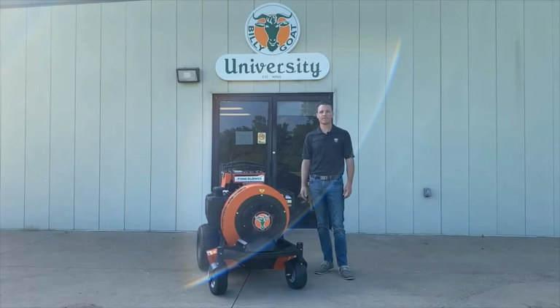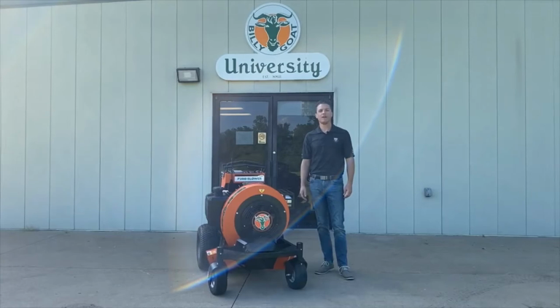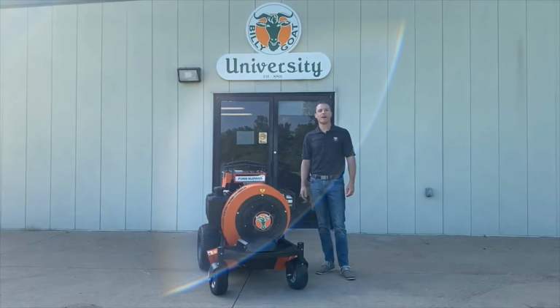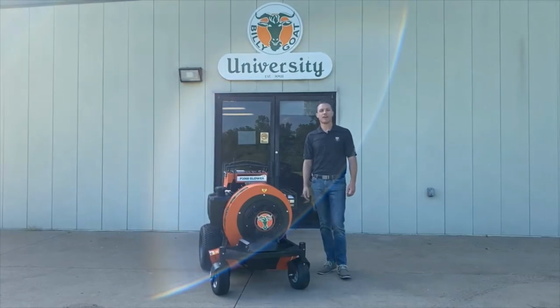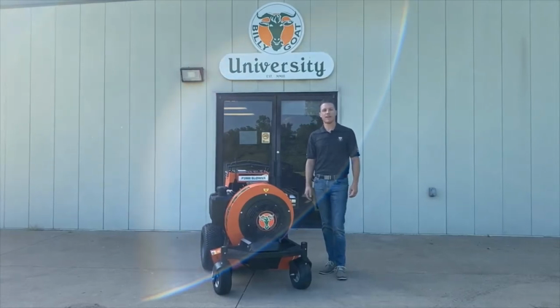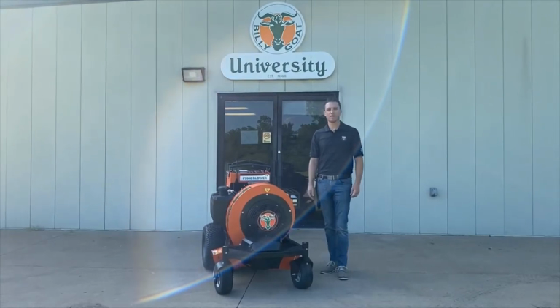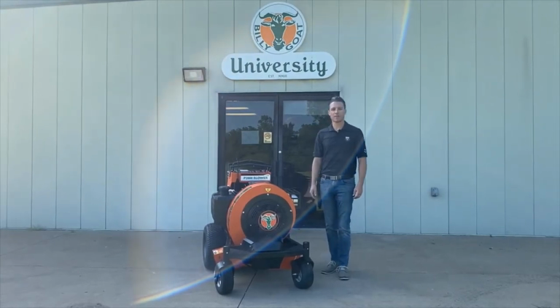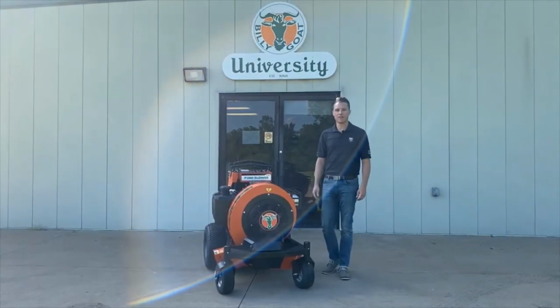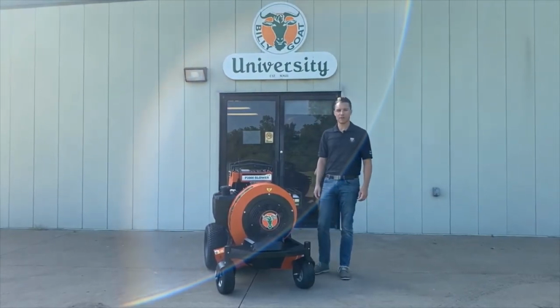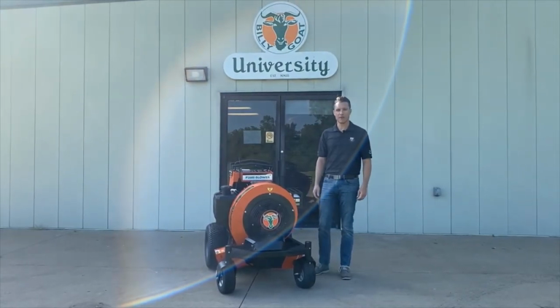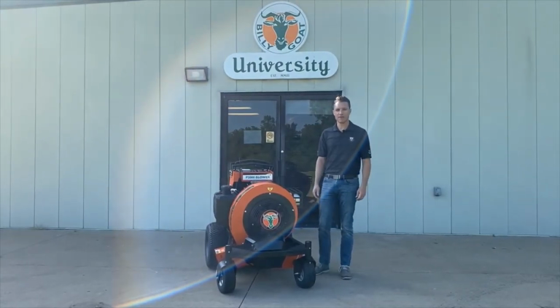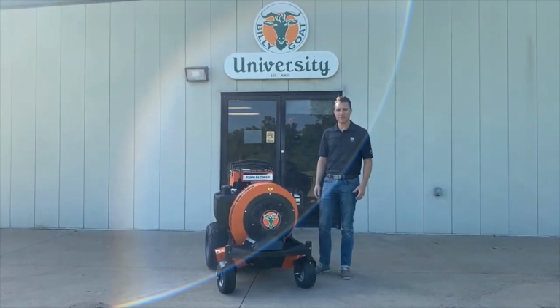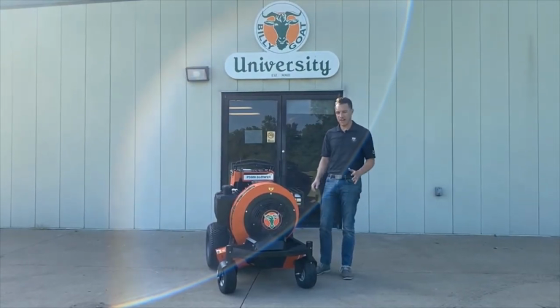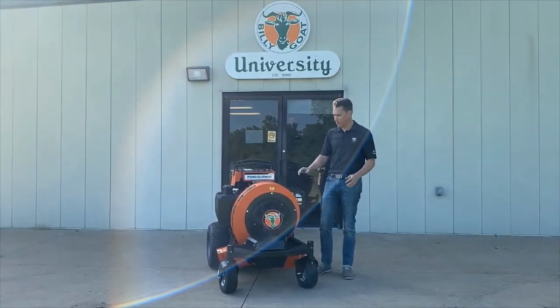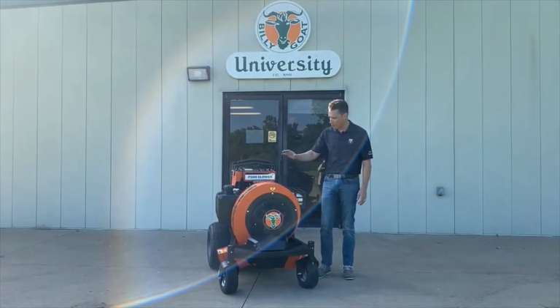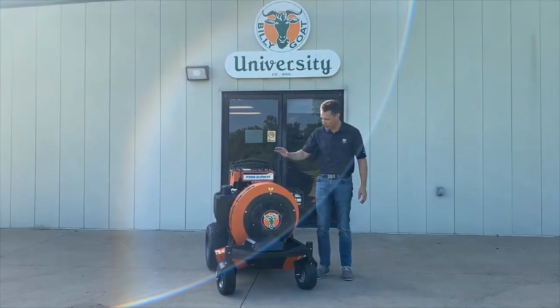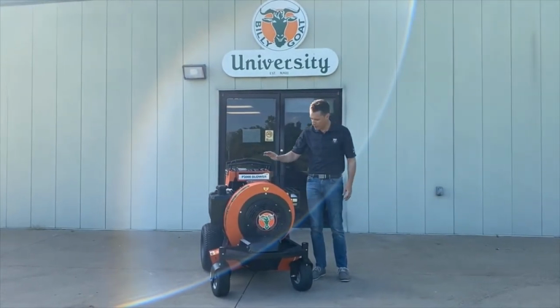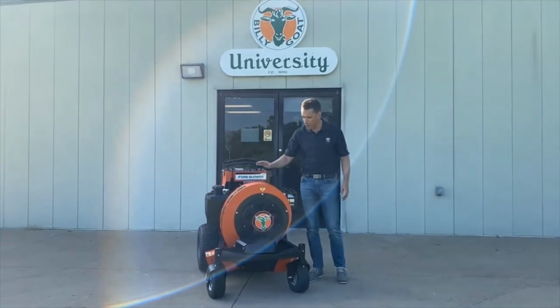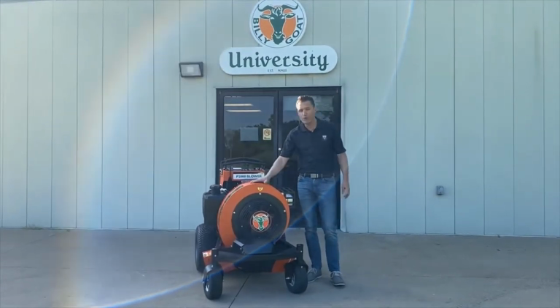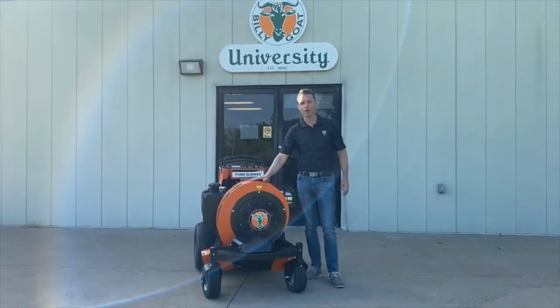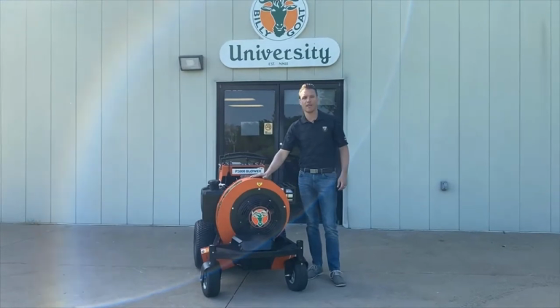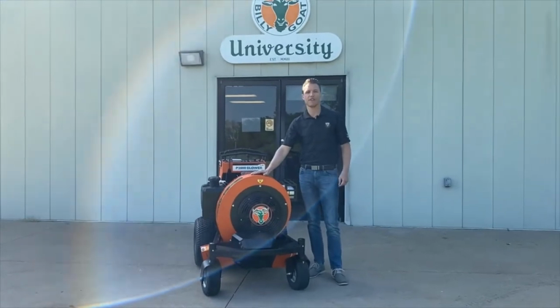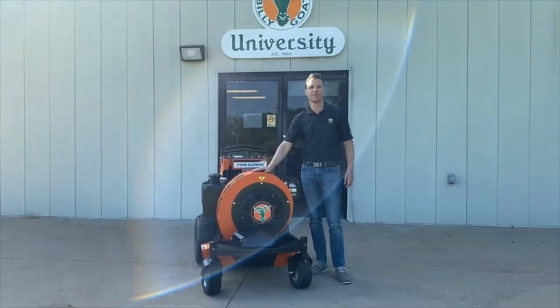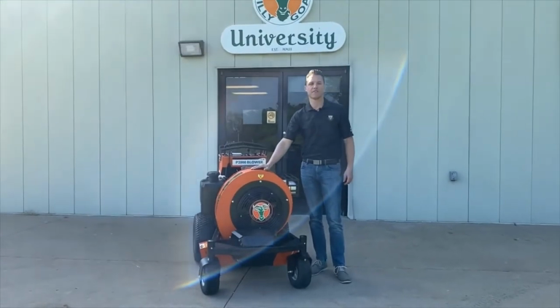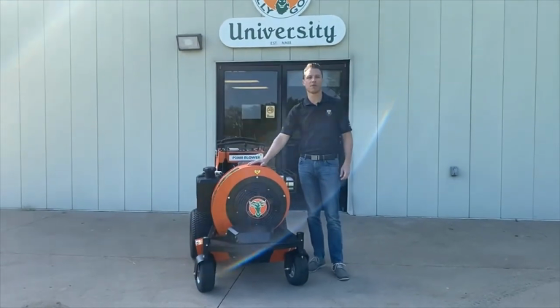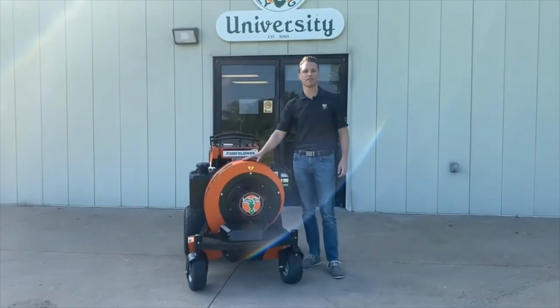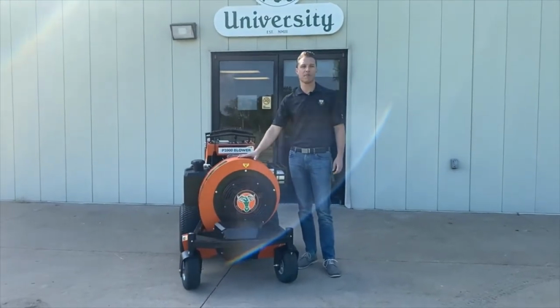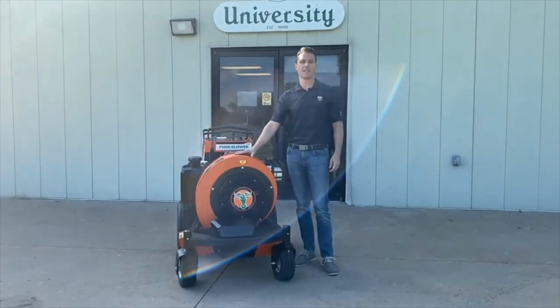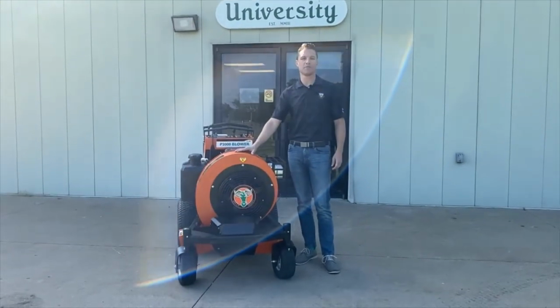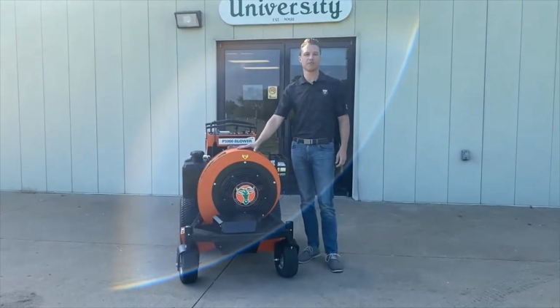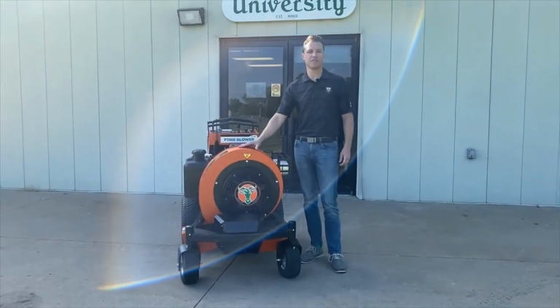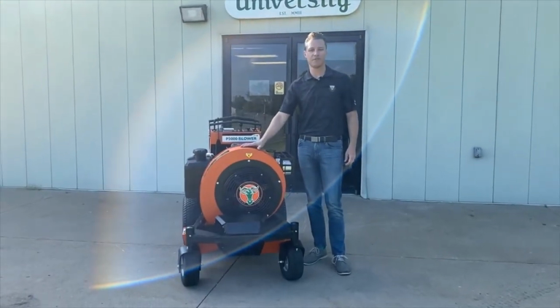Hi, I'm Brandon King. I'm the product manager for Billy Goat Industries. Today, I'm going to be walking you through the new Hurricane P2000 blower that's going to be available for purchase this fall.